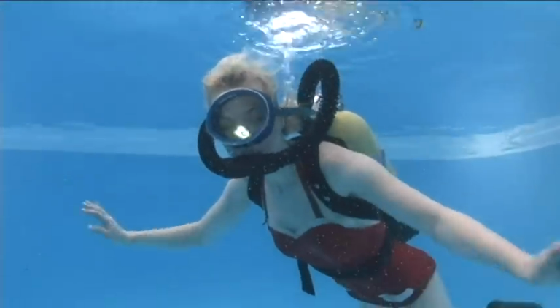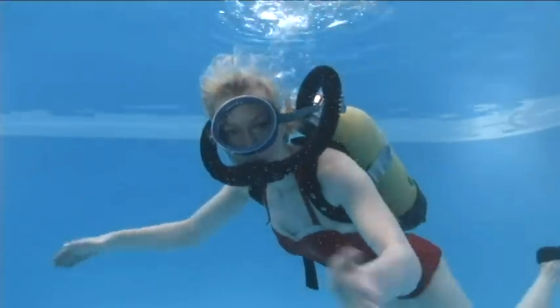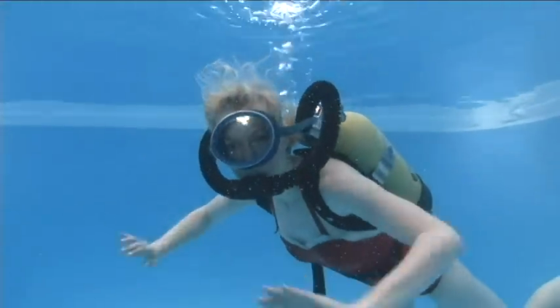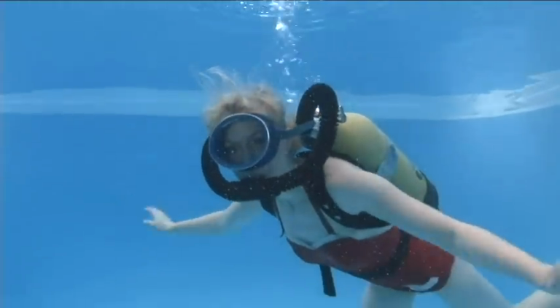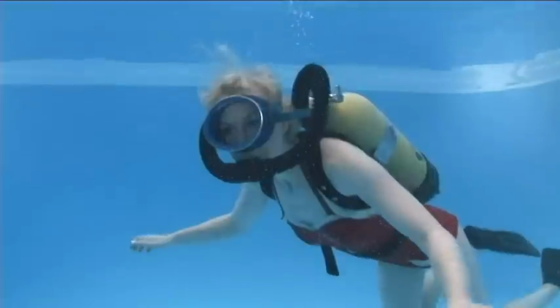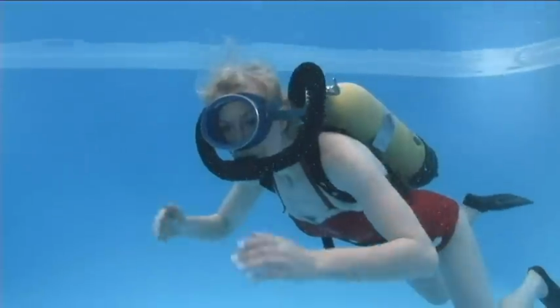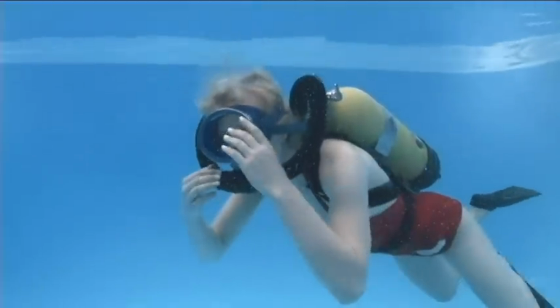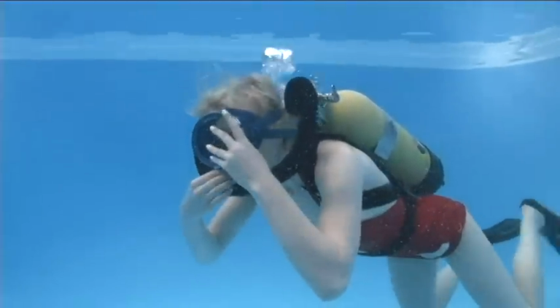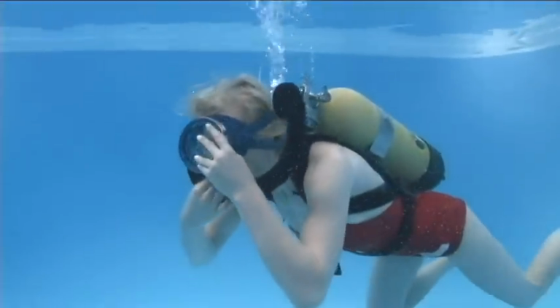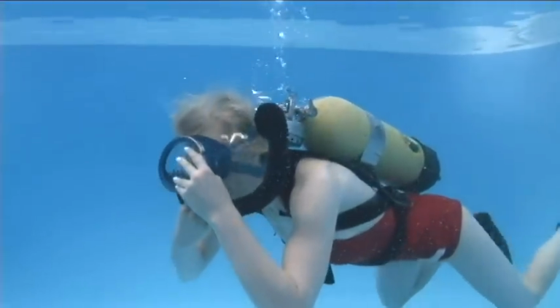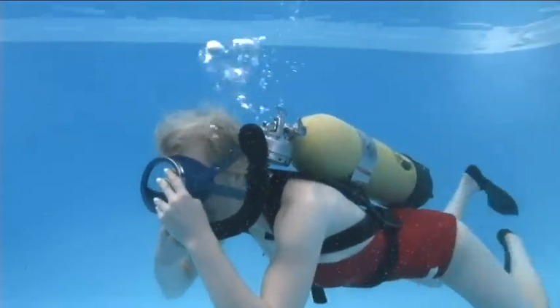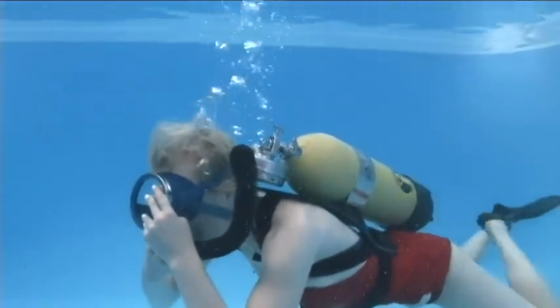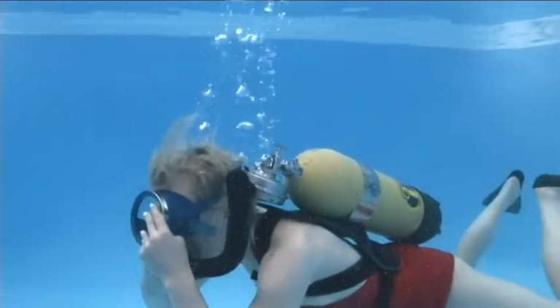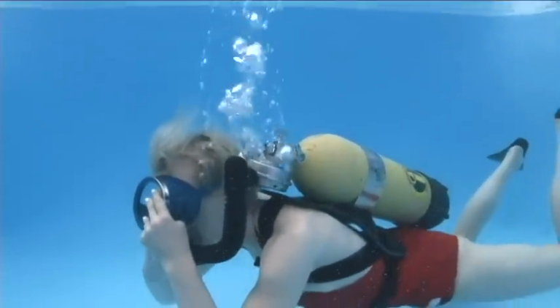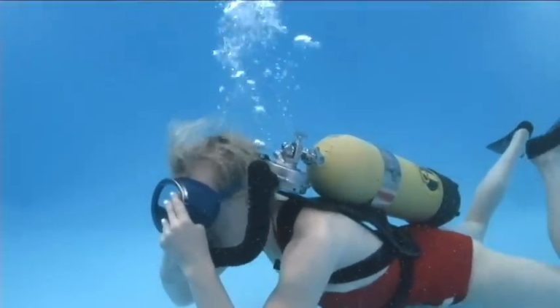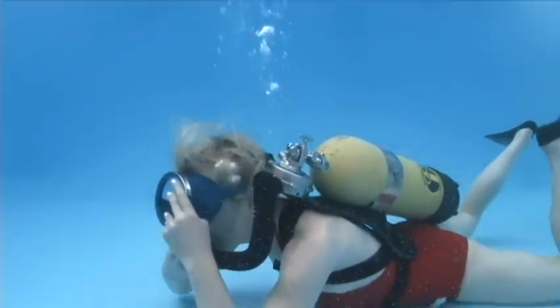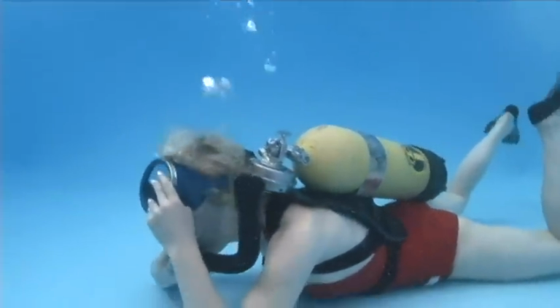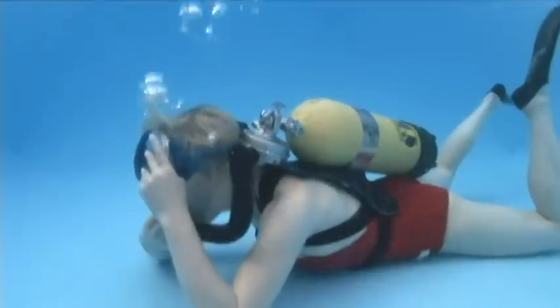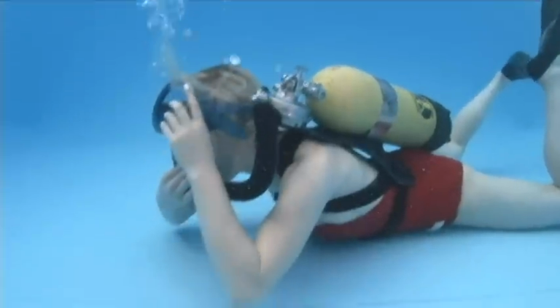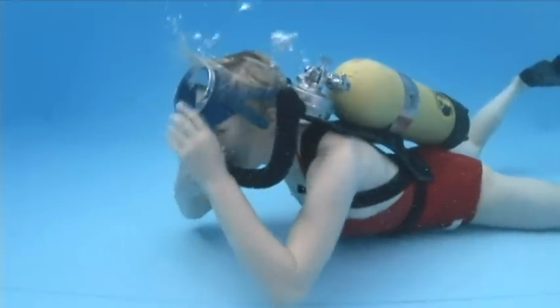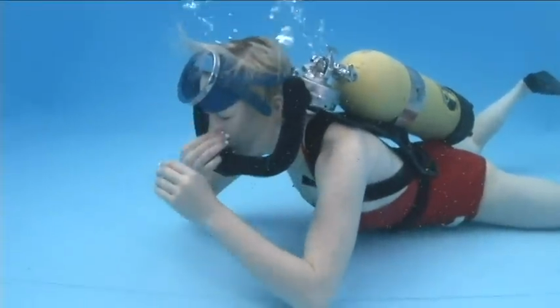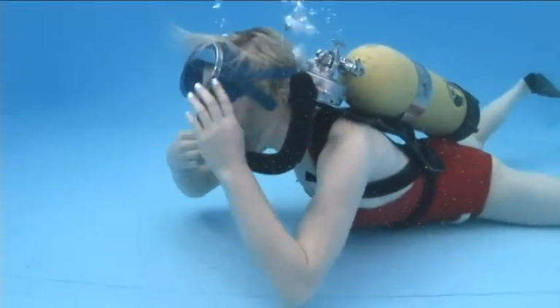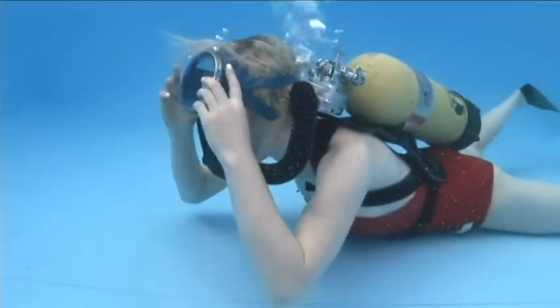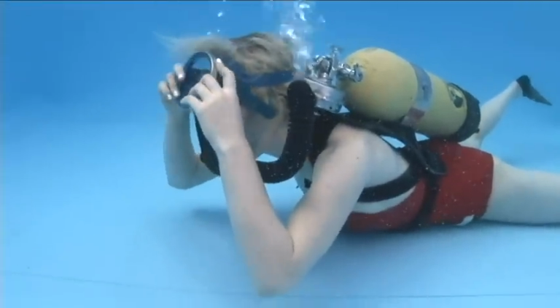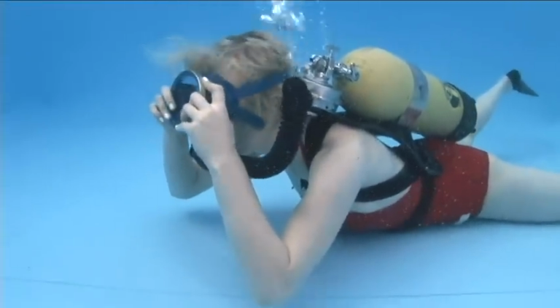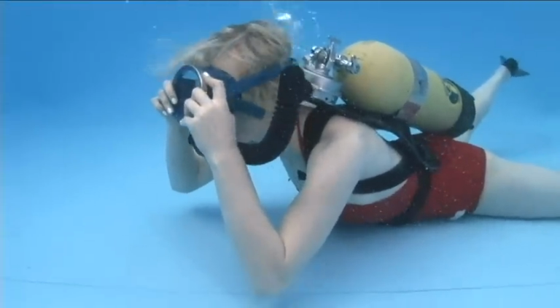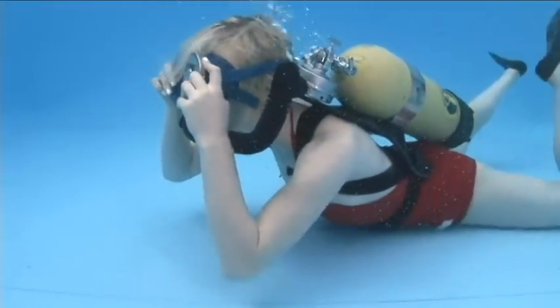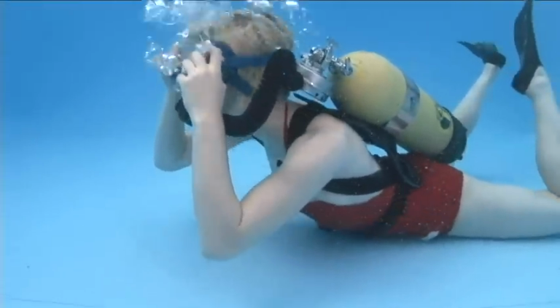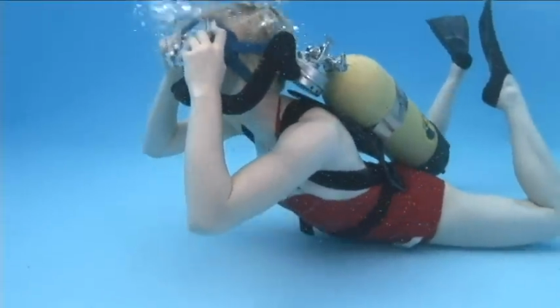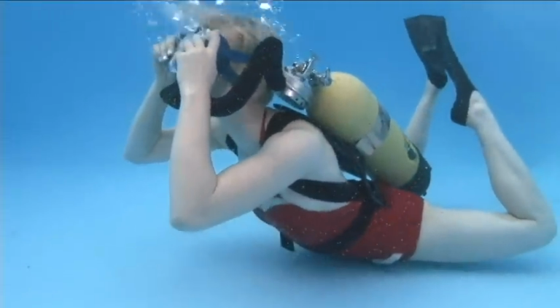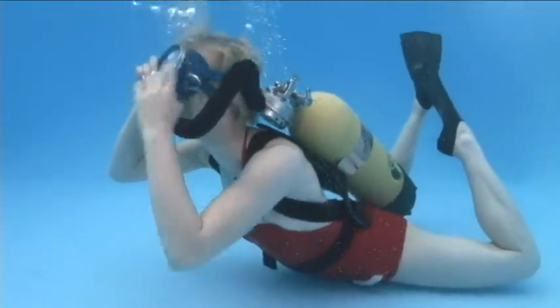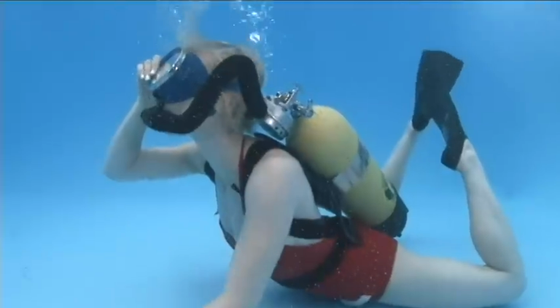Since there are no equalizing pockets in this mask you need to remove the mask to equalize. Pinch the nose, equalize, then put the mask back on and clear it. This was actually one of the hardest things for me to get used to because of how many extra steps it added every time I descended.